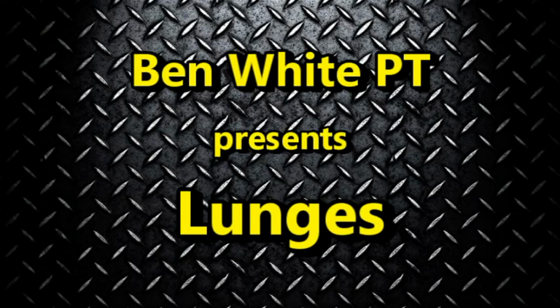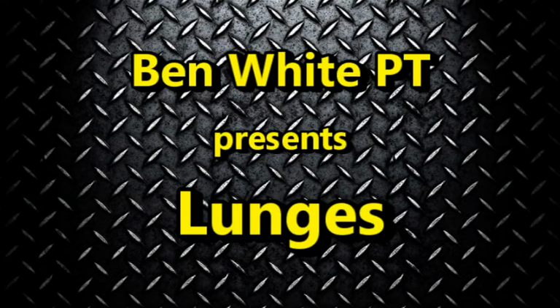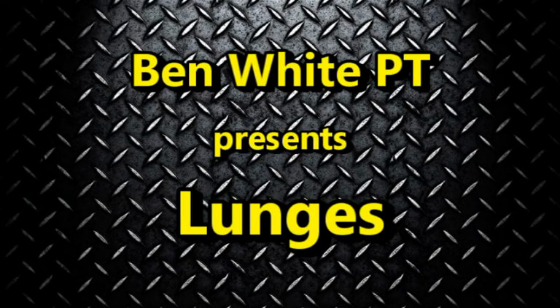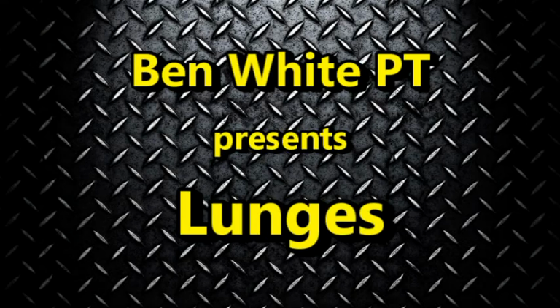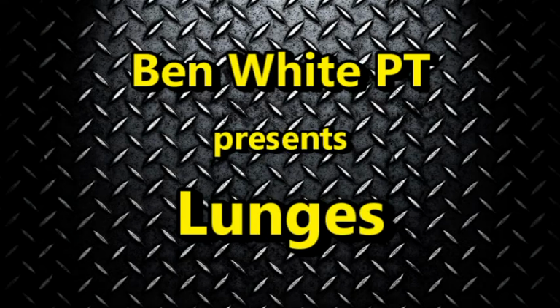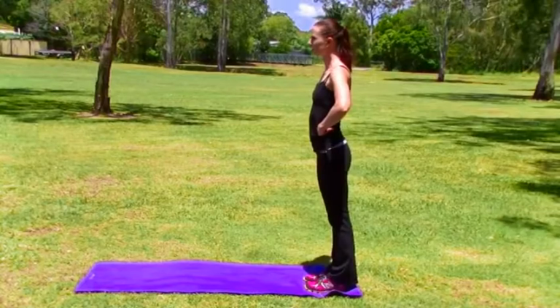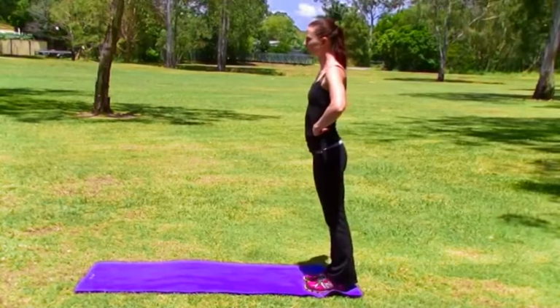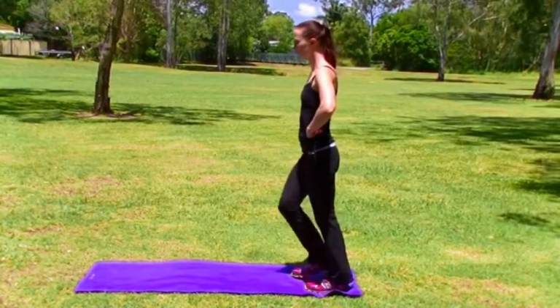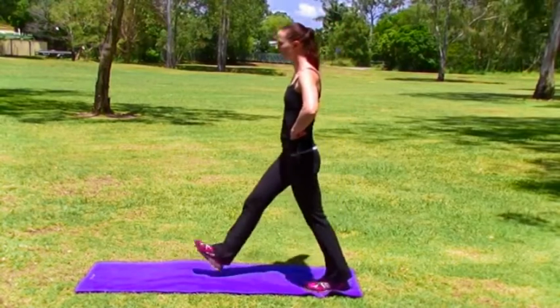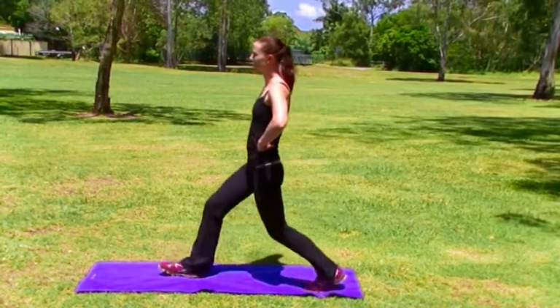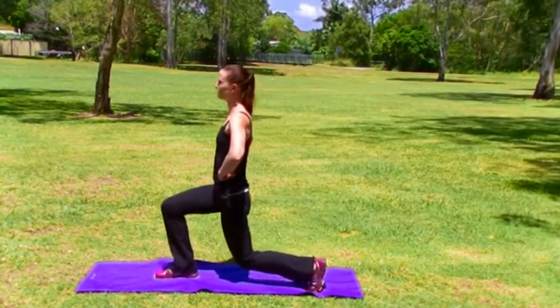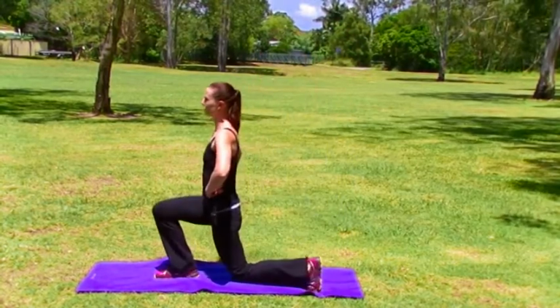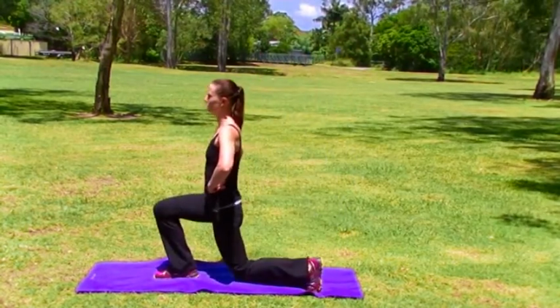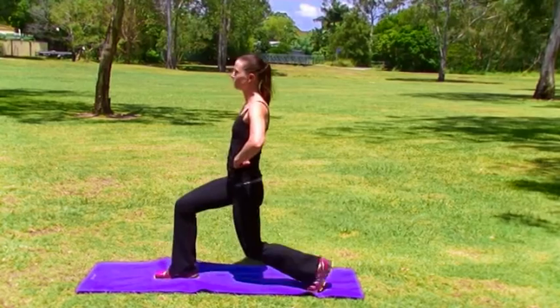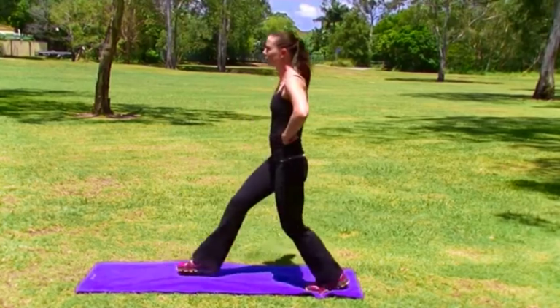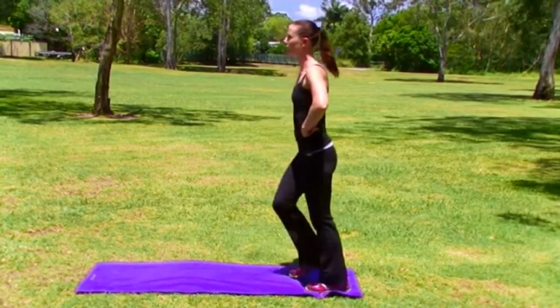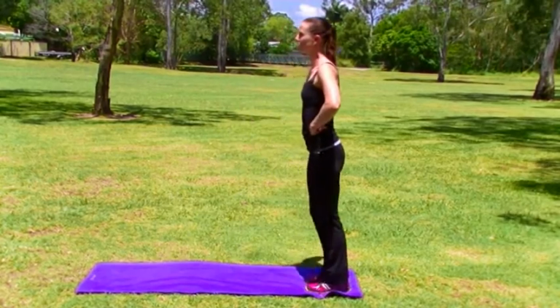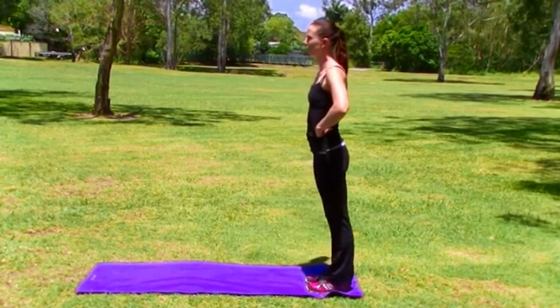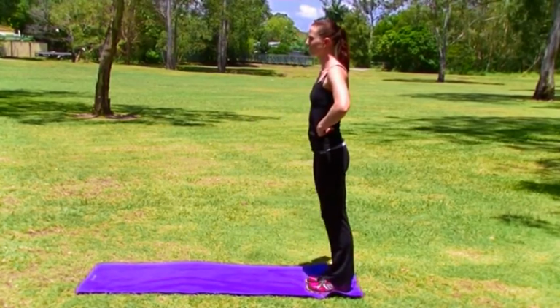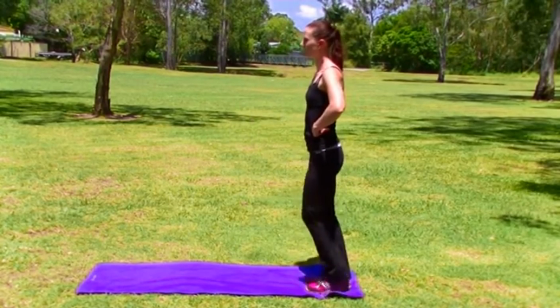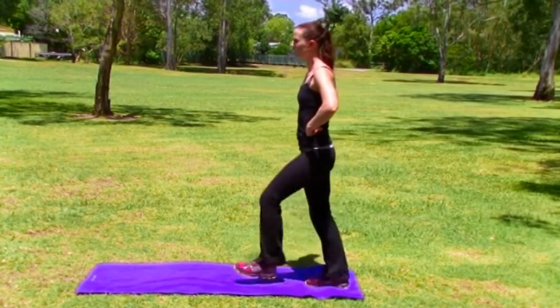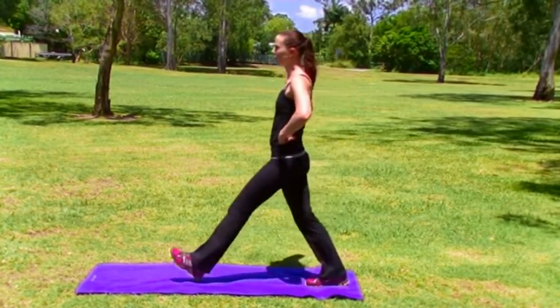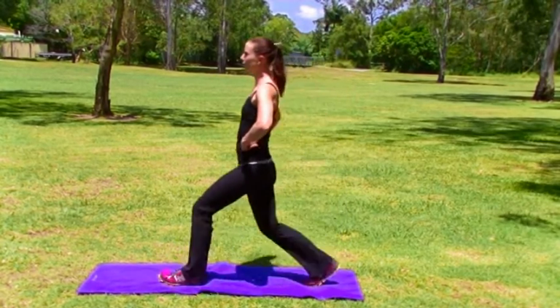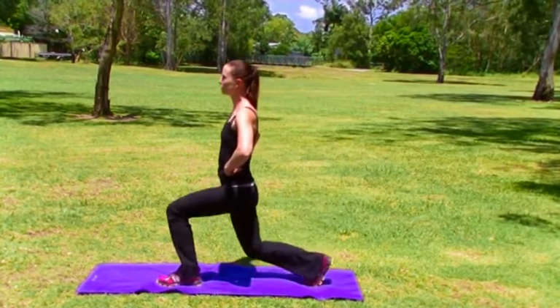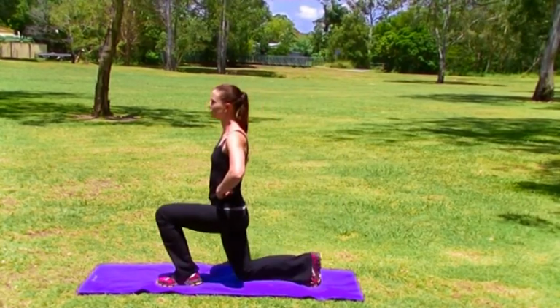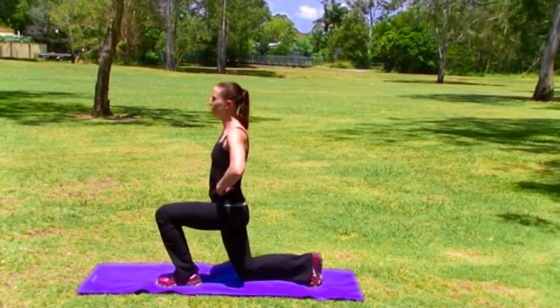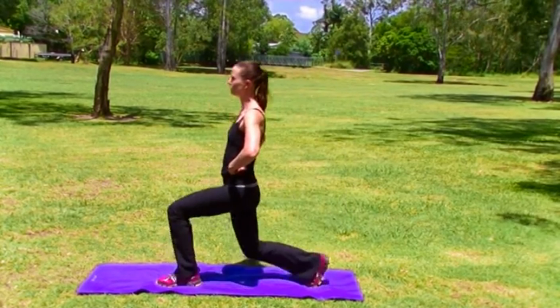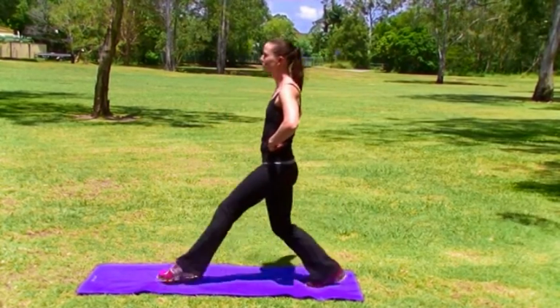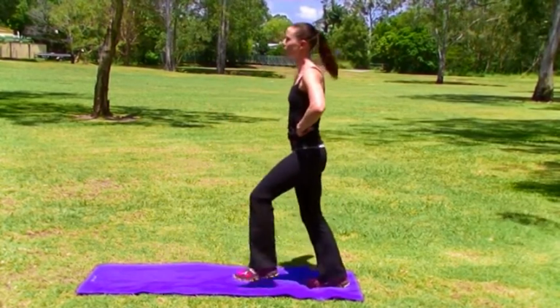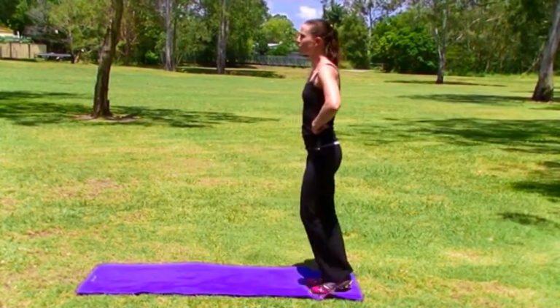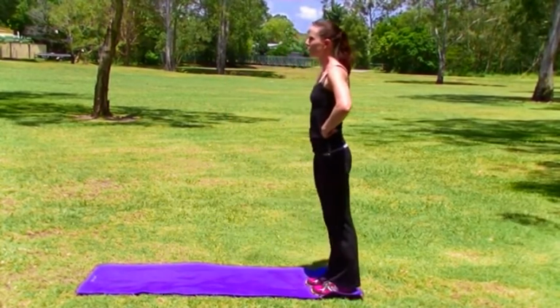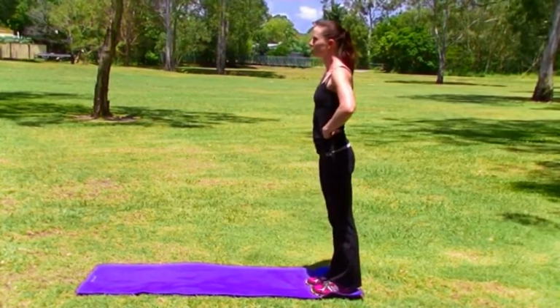To do the lunge properly, keep your body upright and your abs and core tight at all times. Take a long step forward and drop your back knee down to the ground.